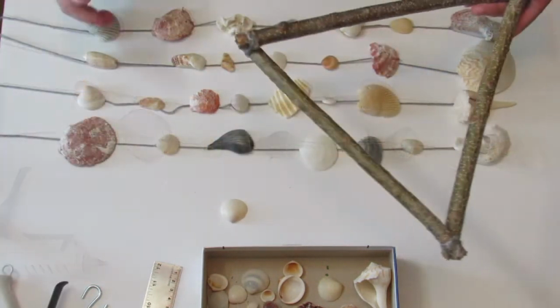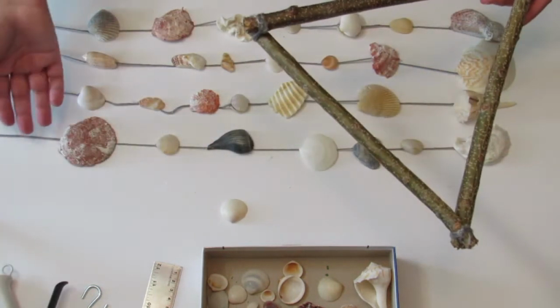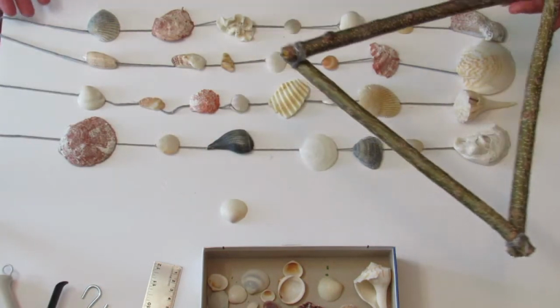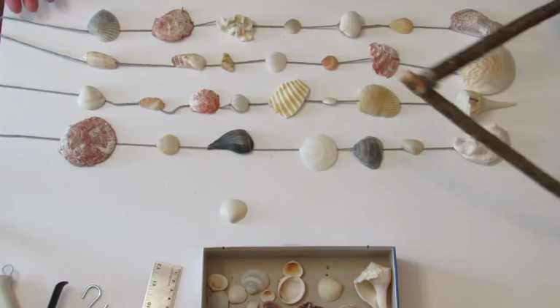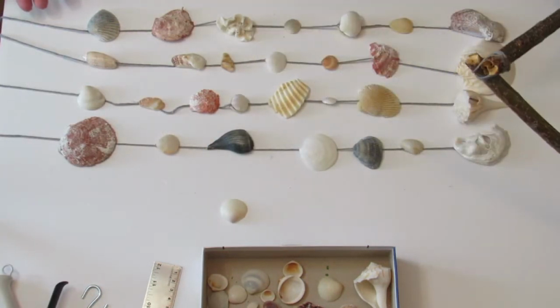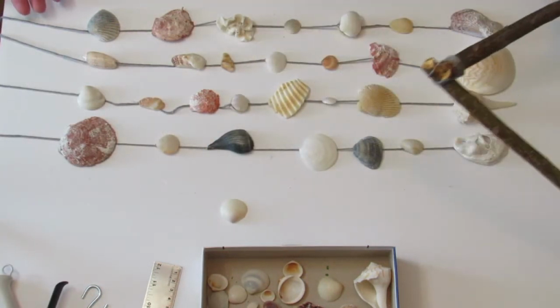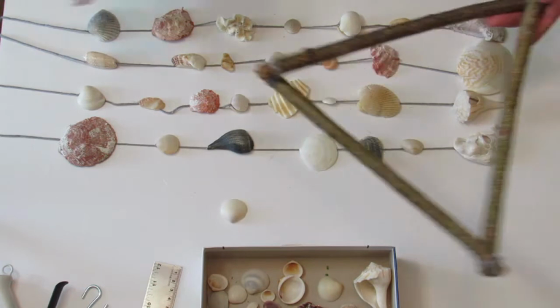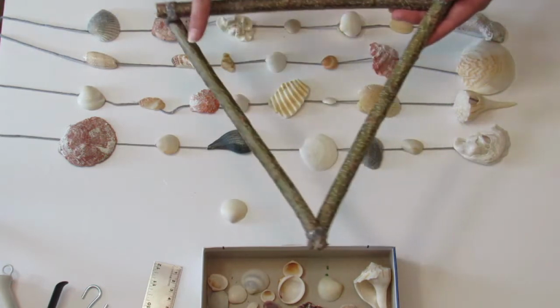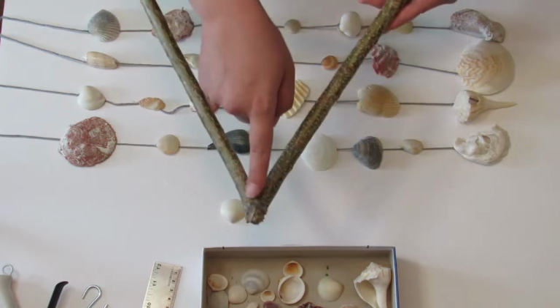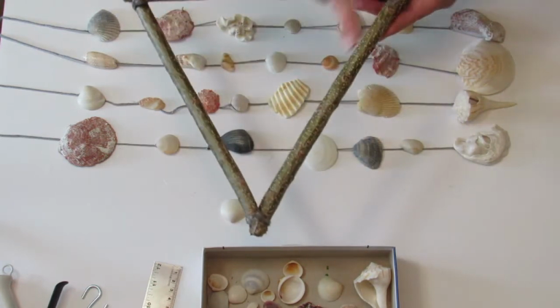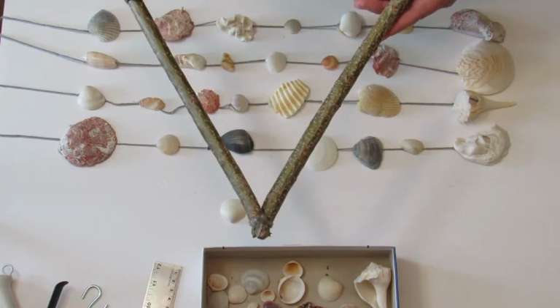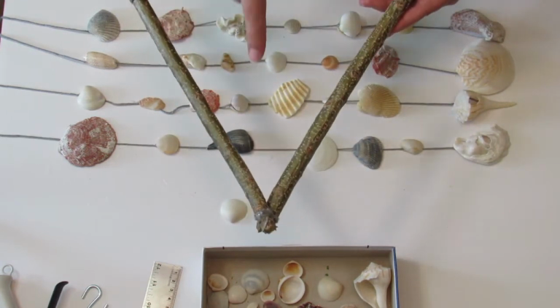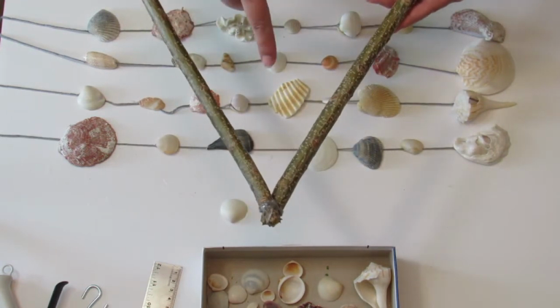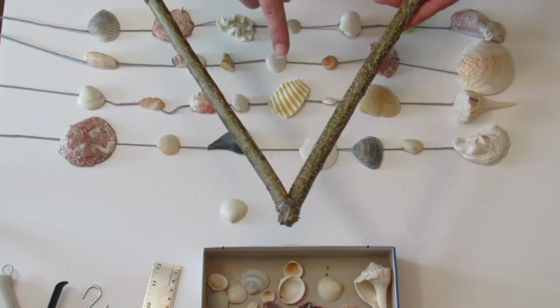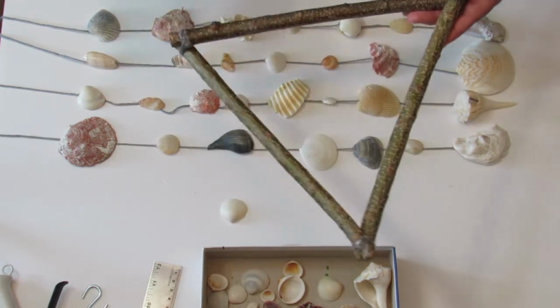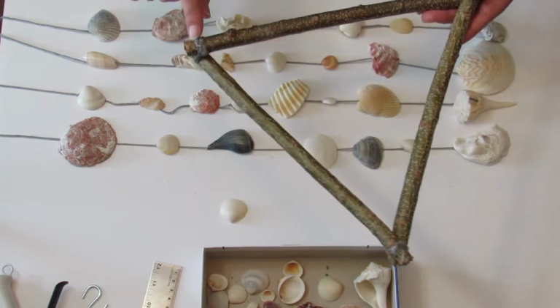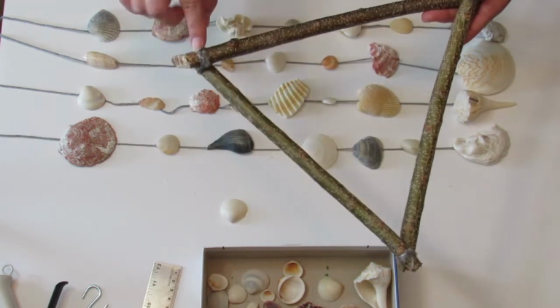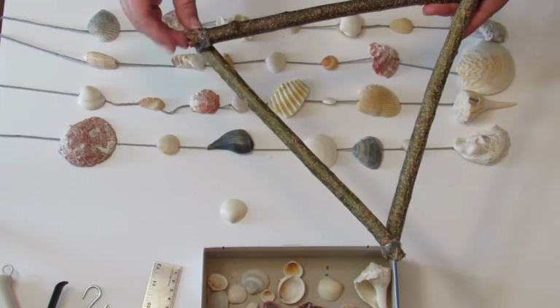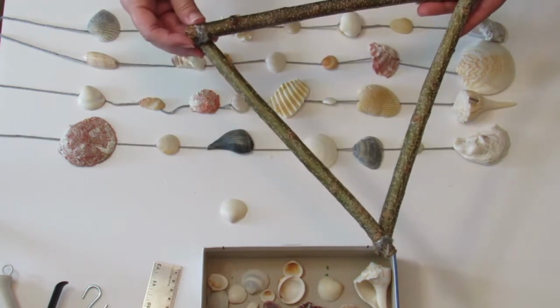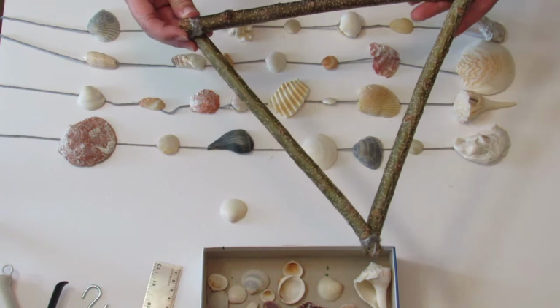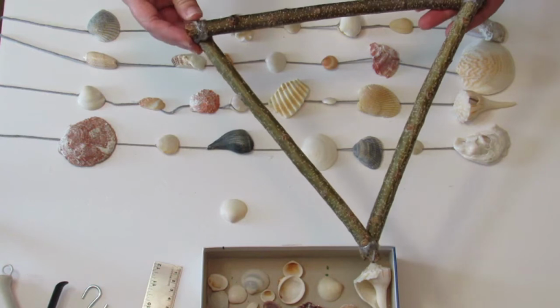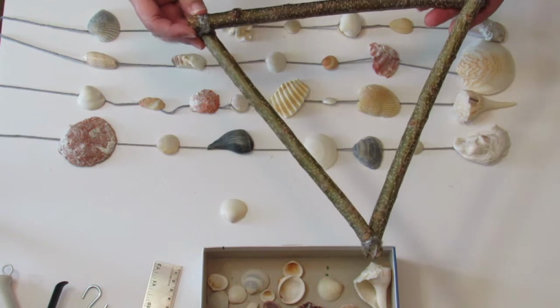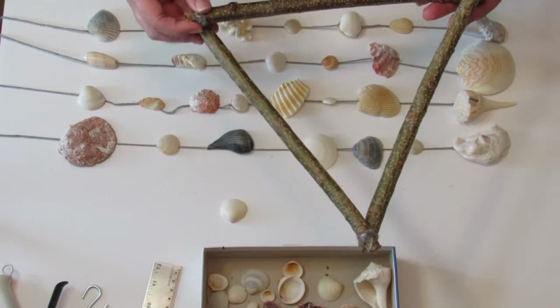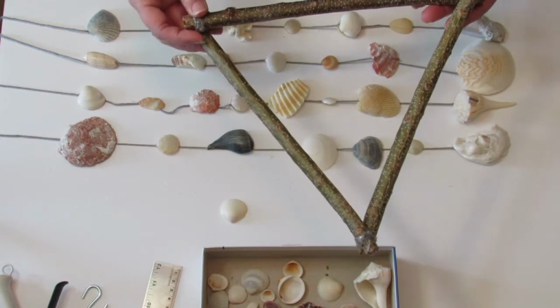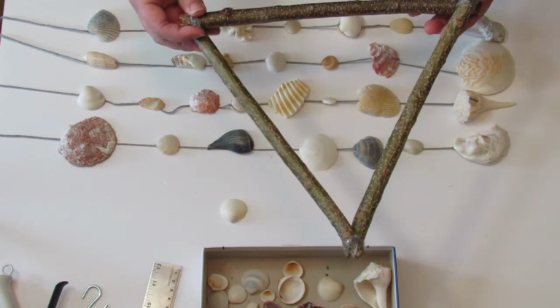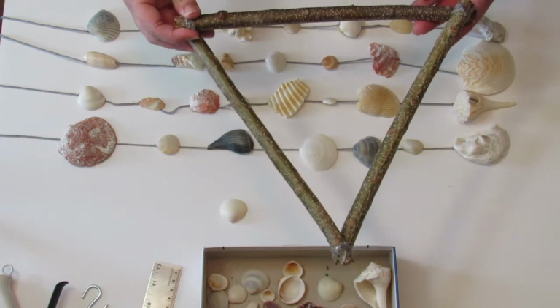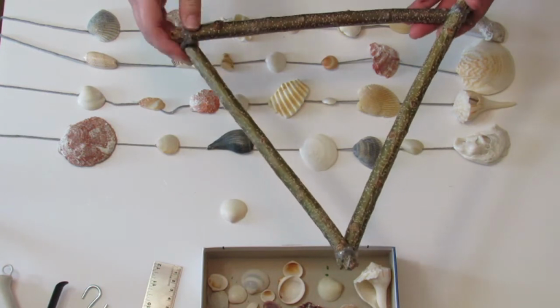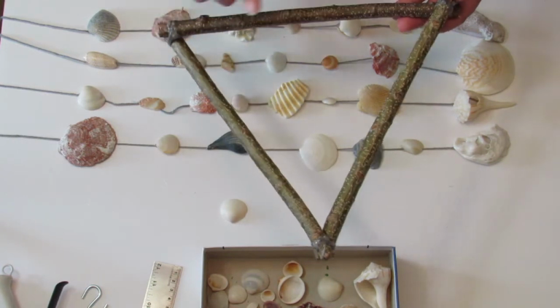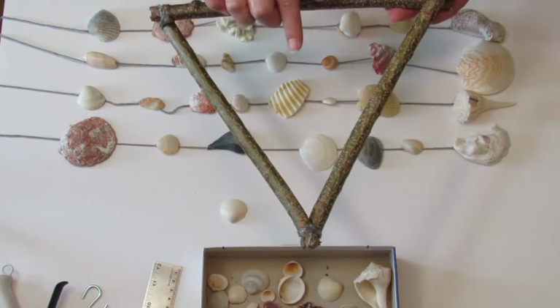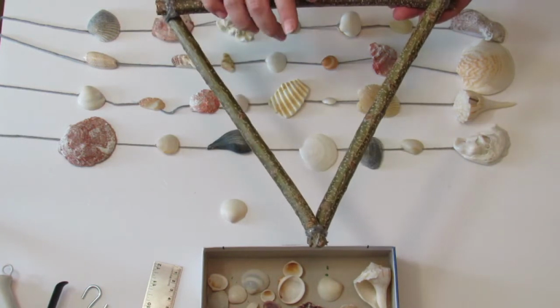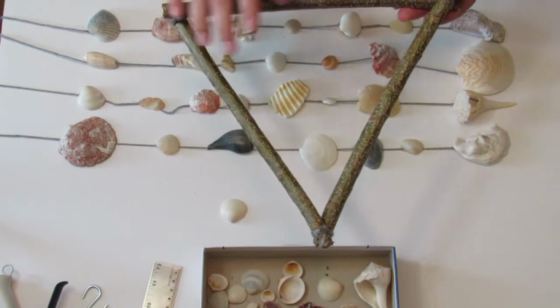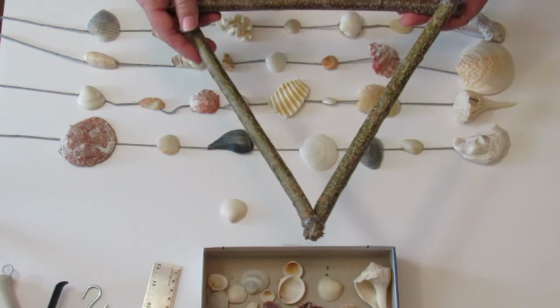Now we have four strings of seashells — one for each corner, and then one for the middle. We're going to secure the ones to the corners by tying a double knot and covering the knot in hot glue. I'll show you how to secure the middle one soon.